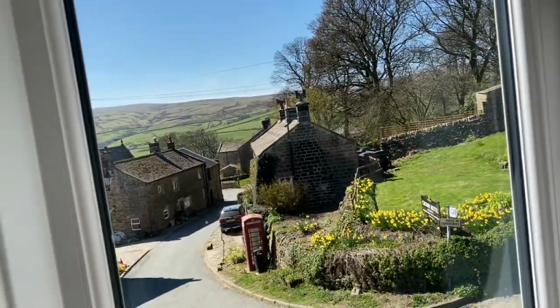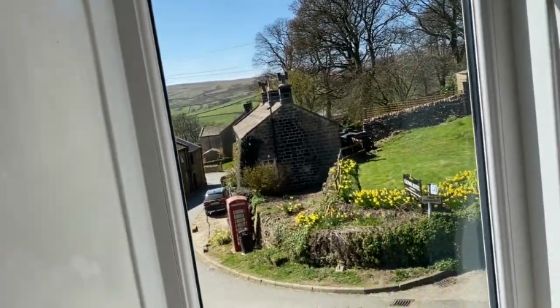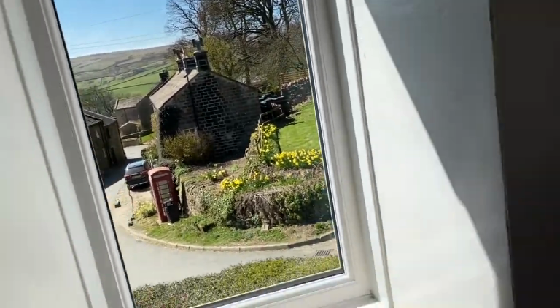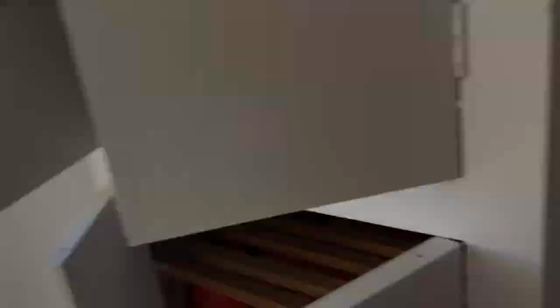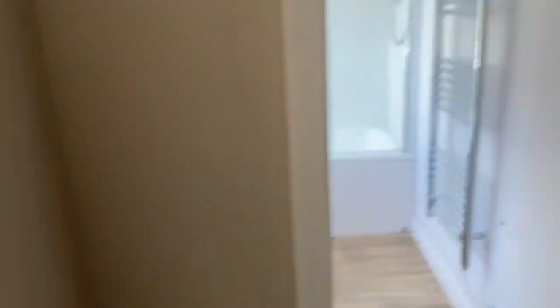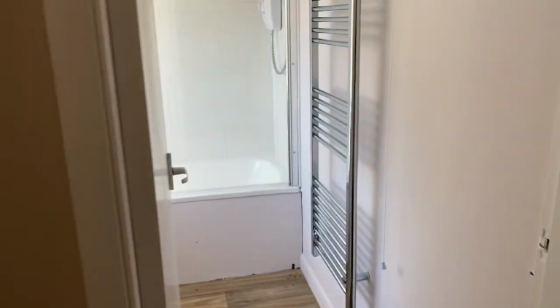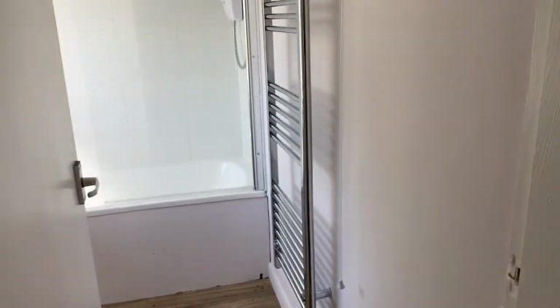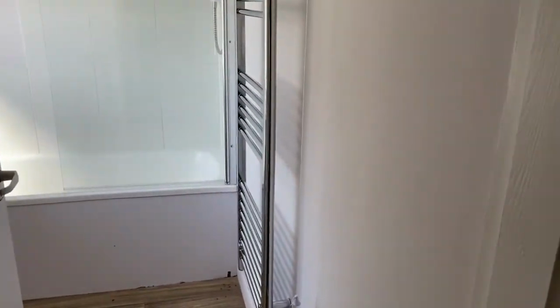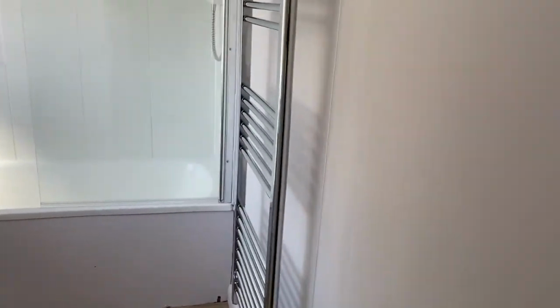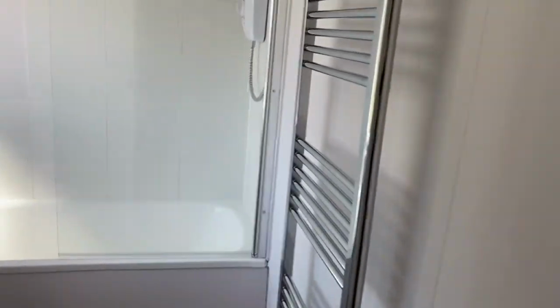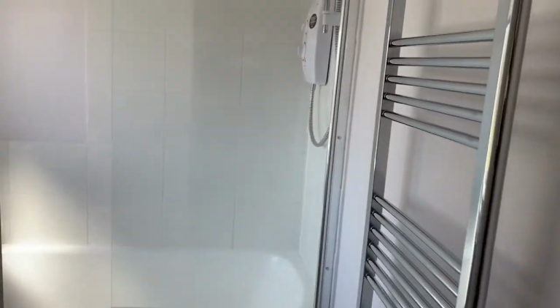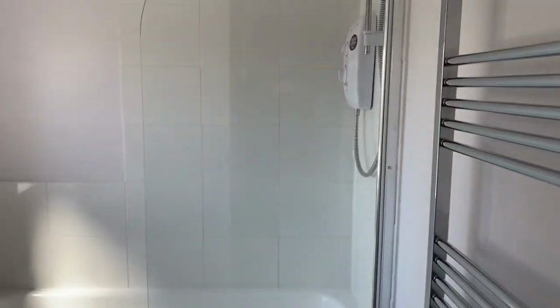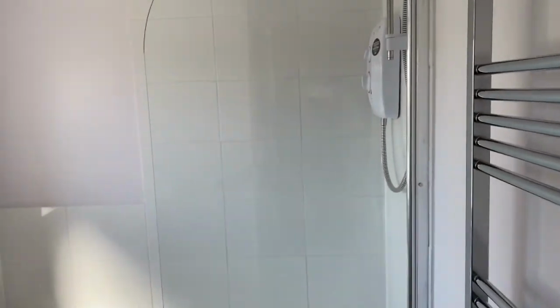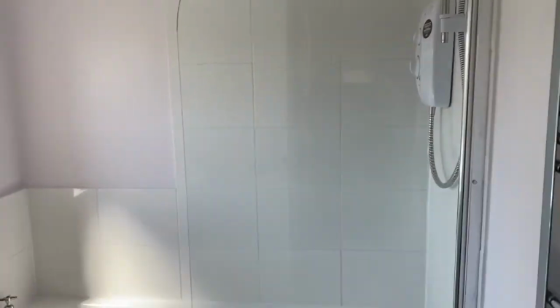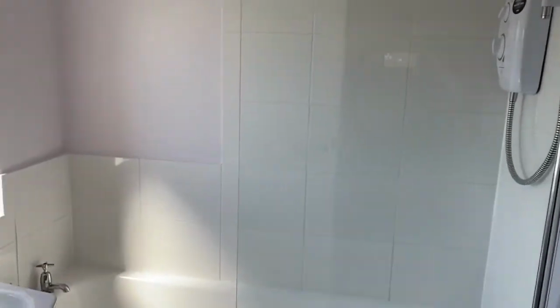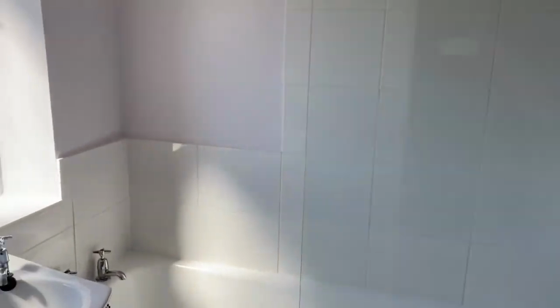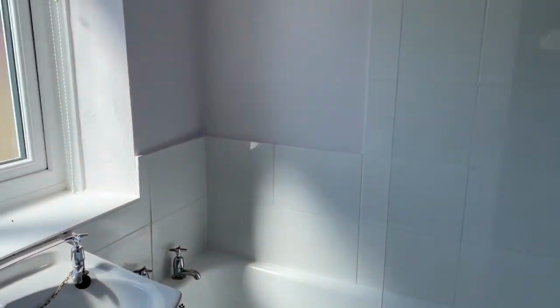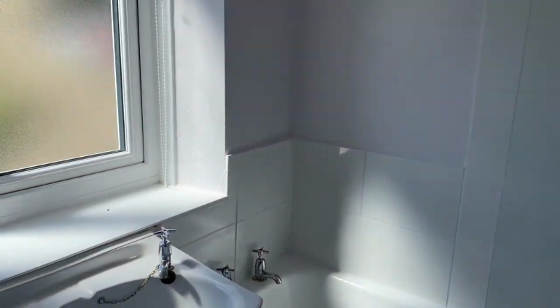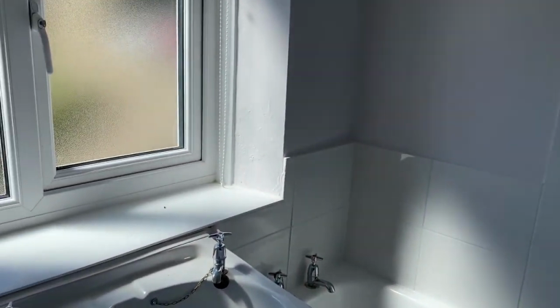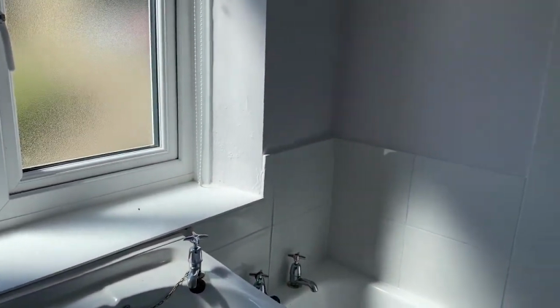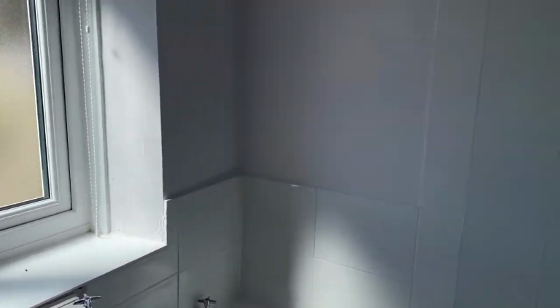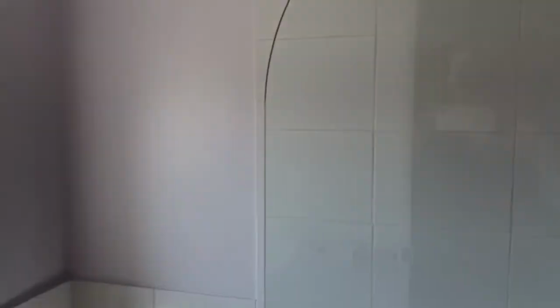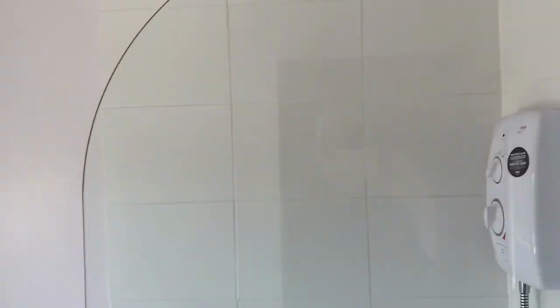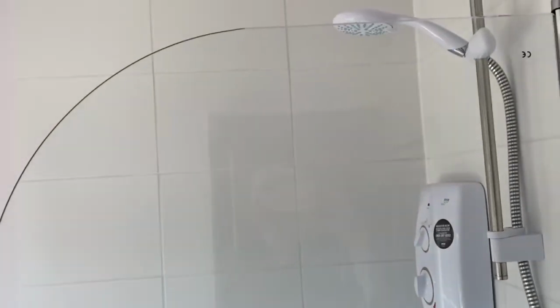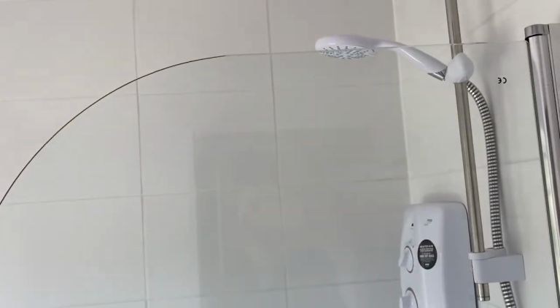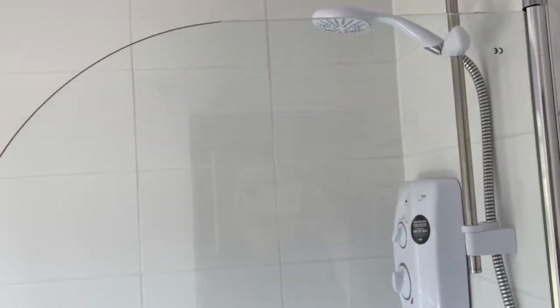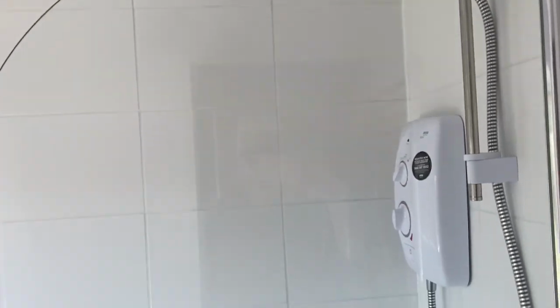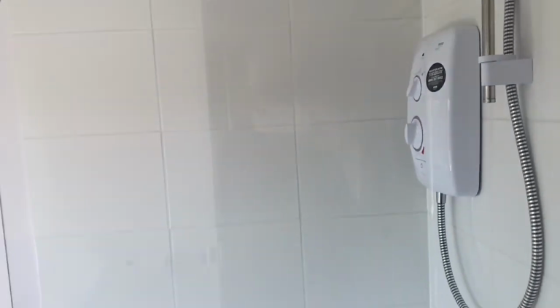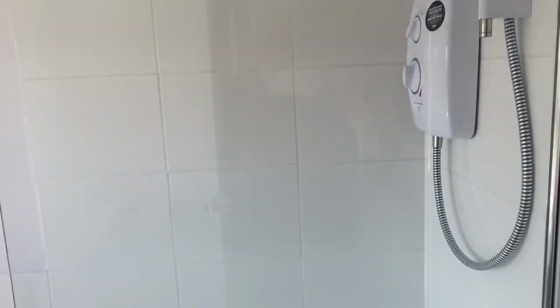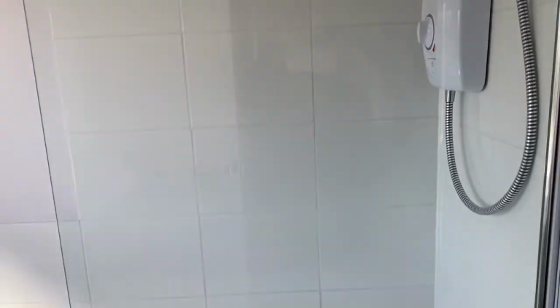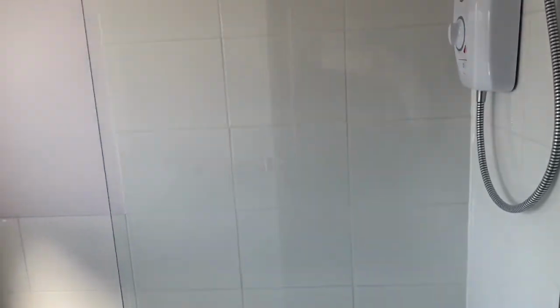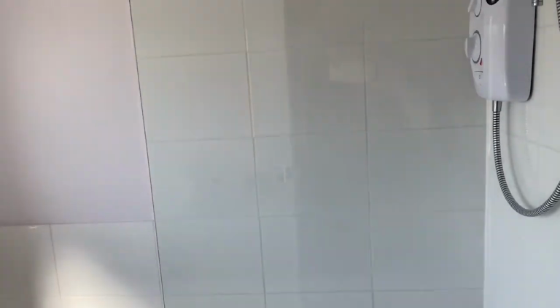A bathroom with a white bath, sink, WC, a built-in shower, and a heated radiator.